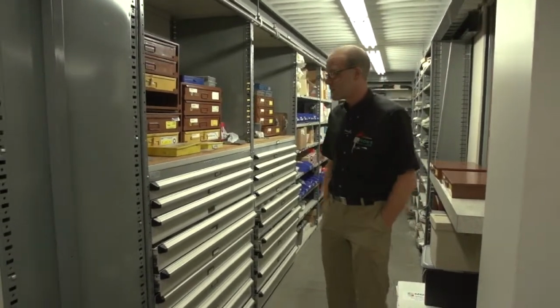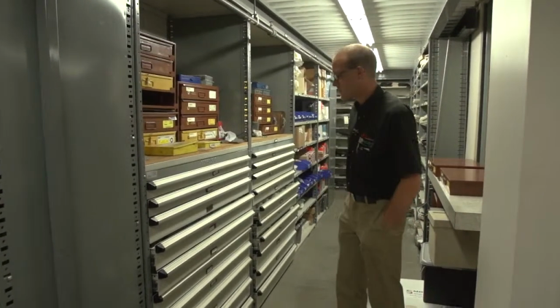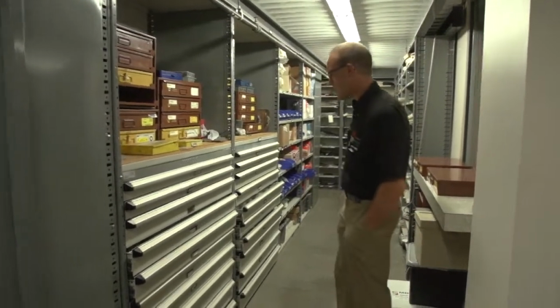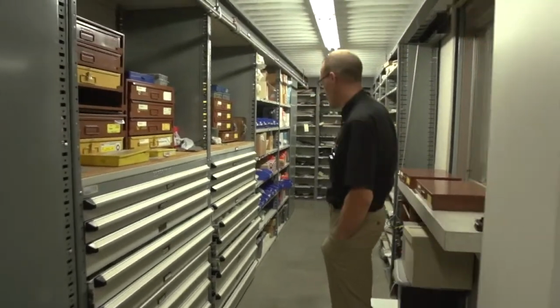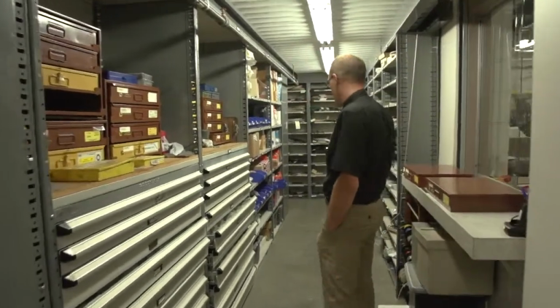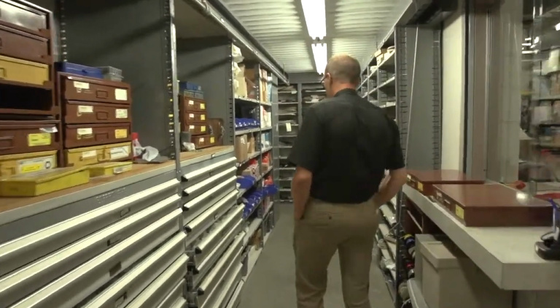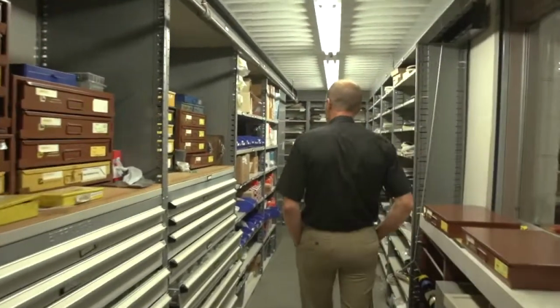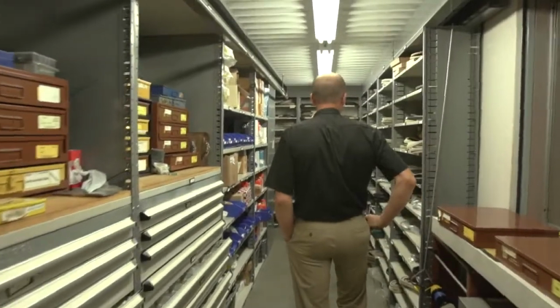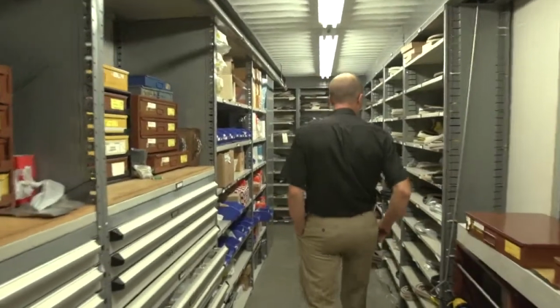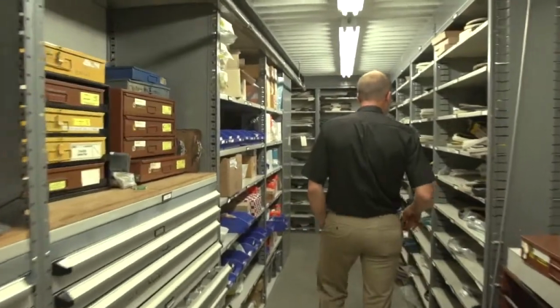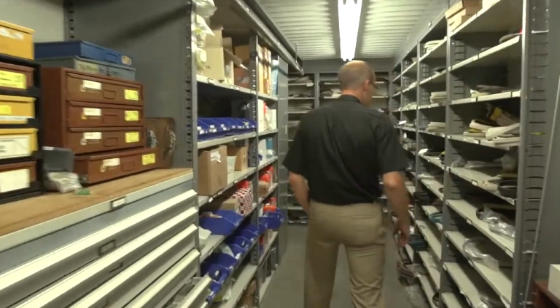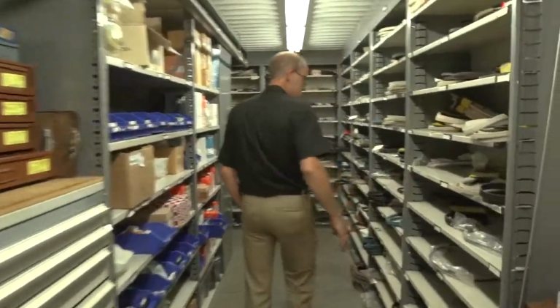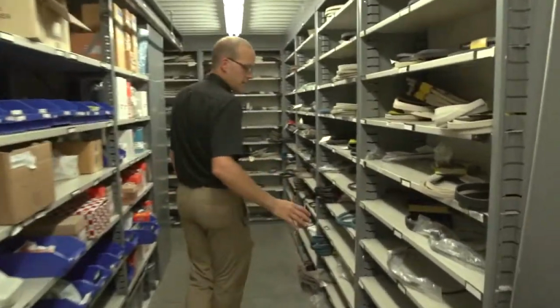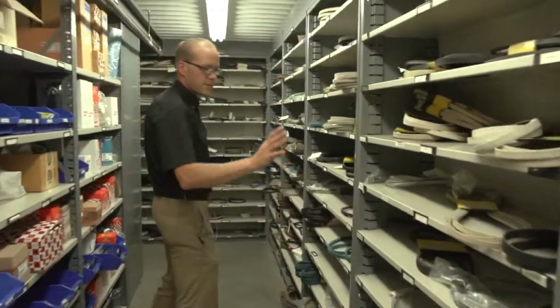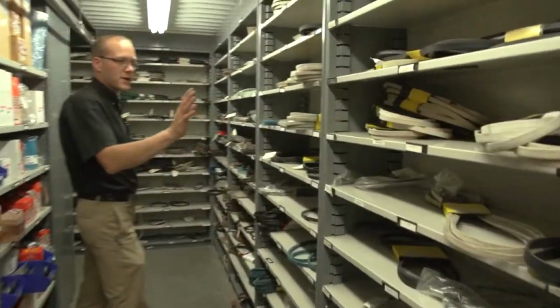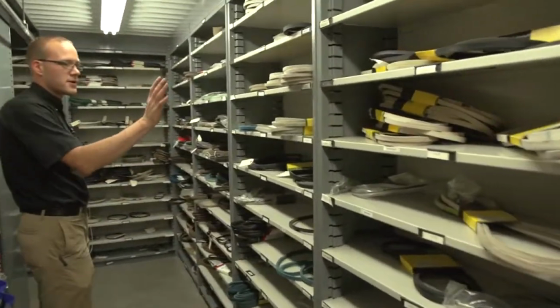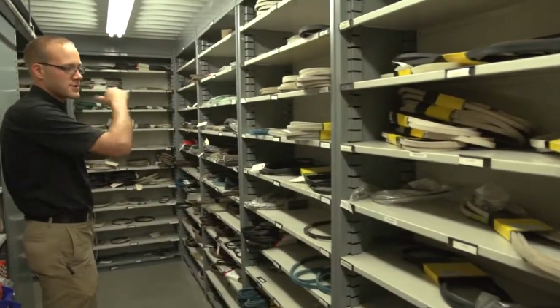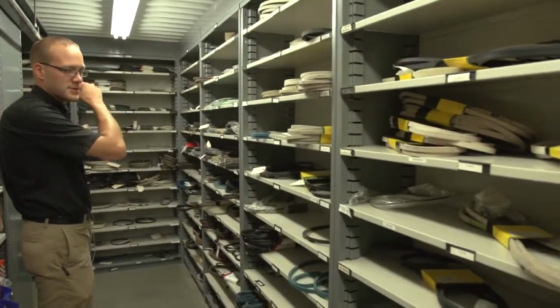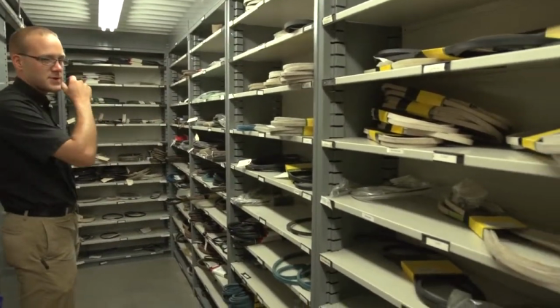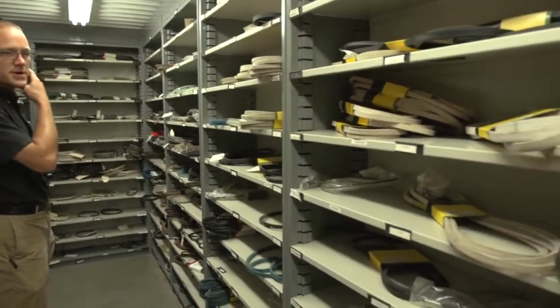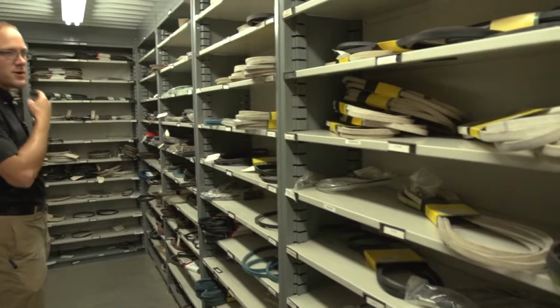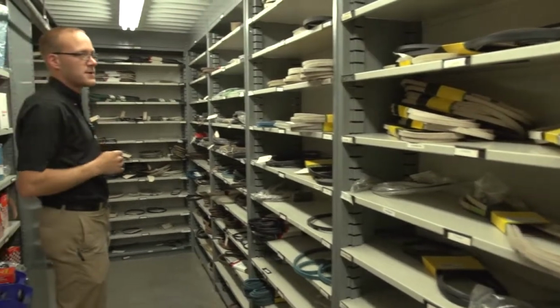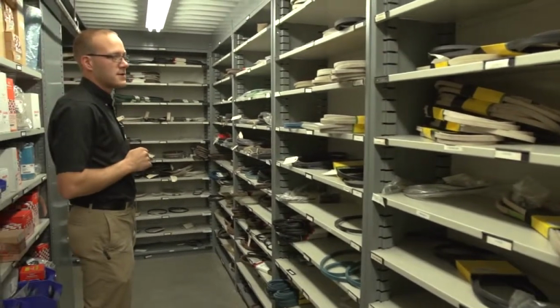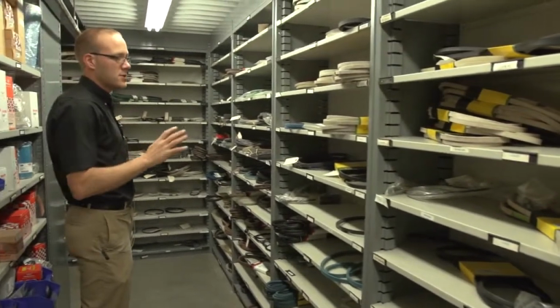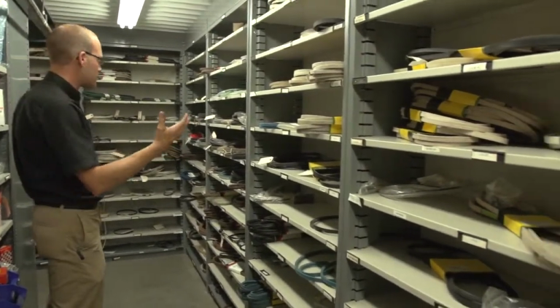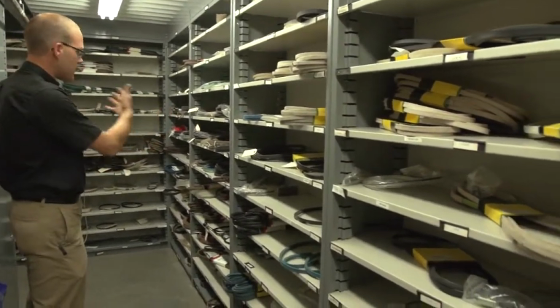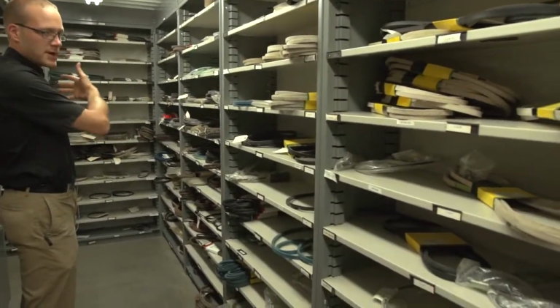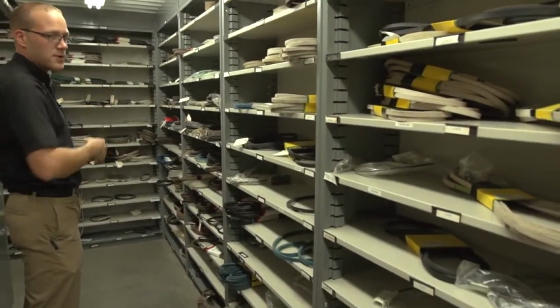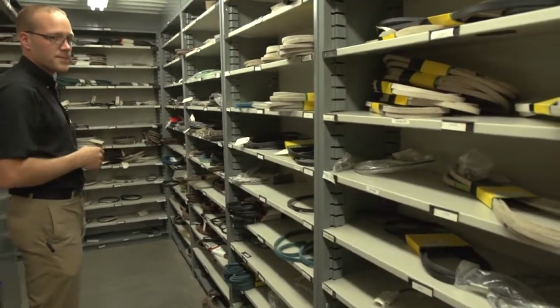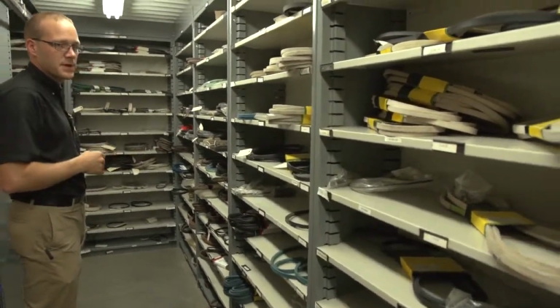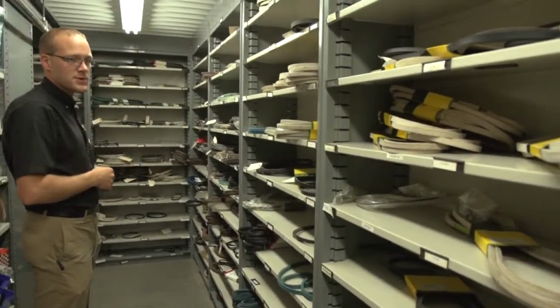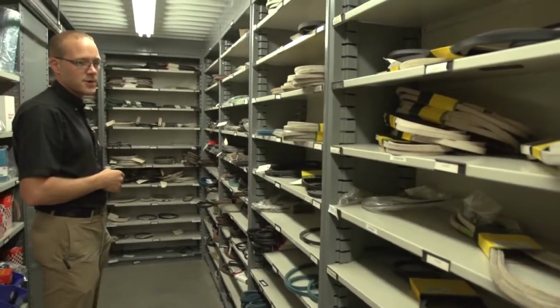We'll kind of take a walk through and look at some of the products that we have on the shelf. This back wall here is basically our belt wall — it starts here and wraps around the whole parts department.